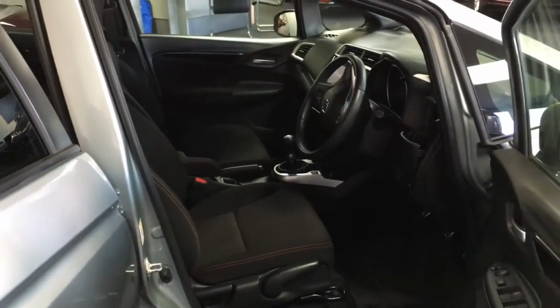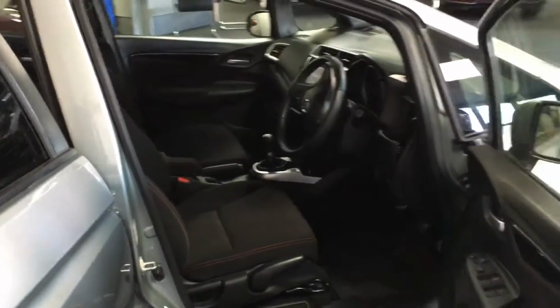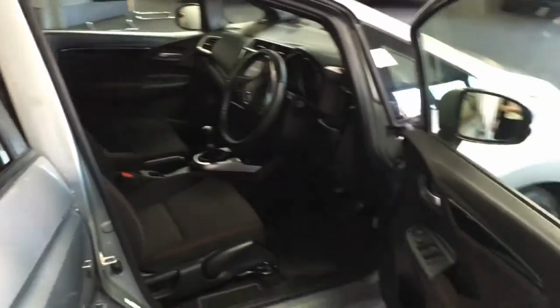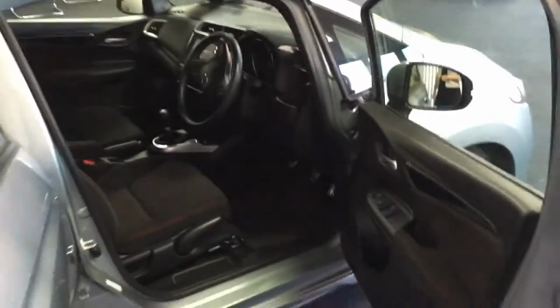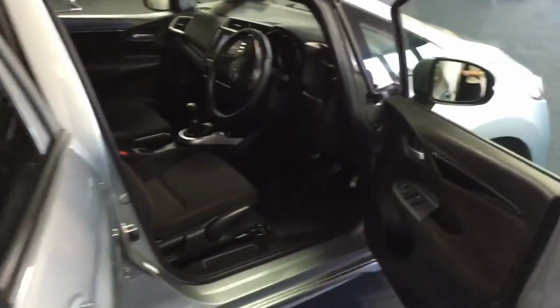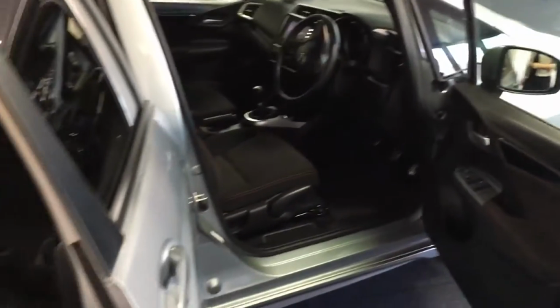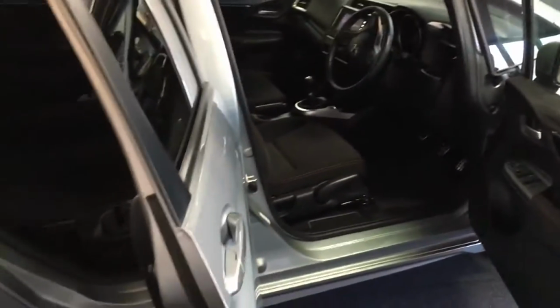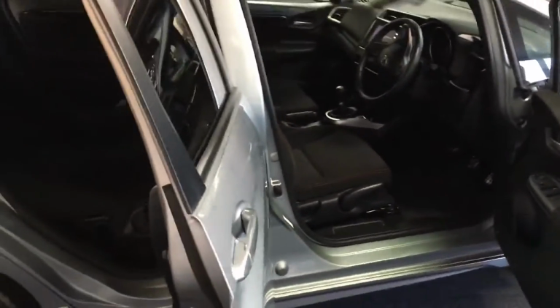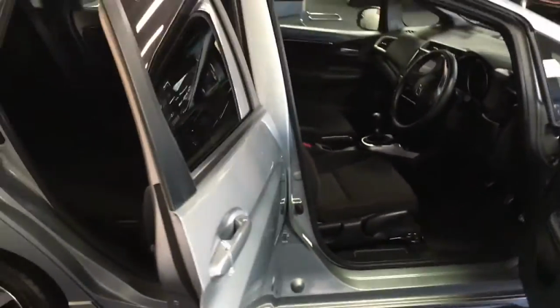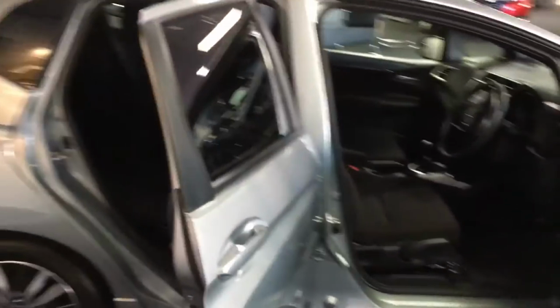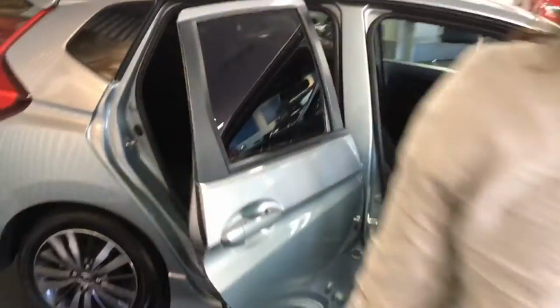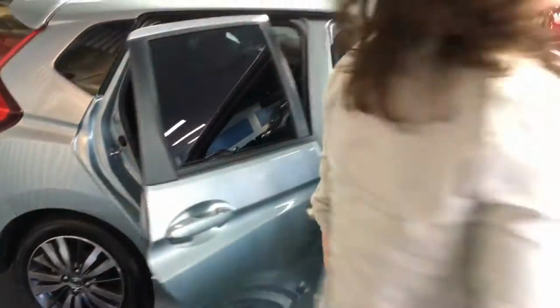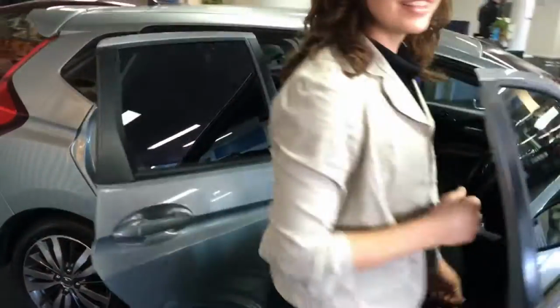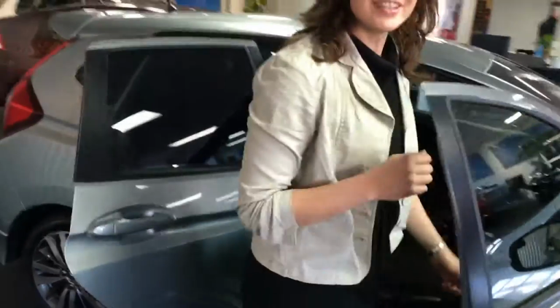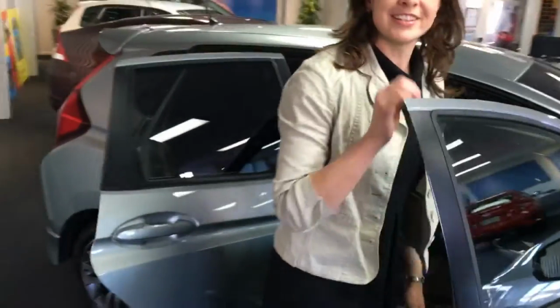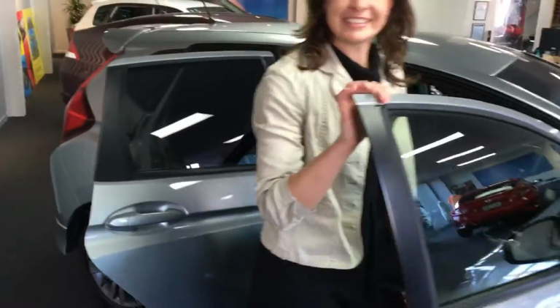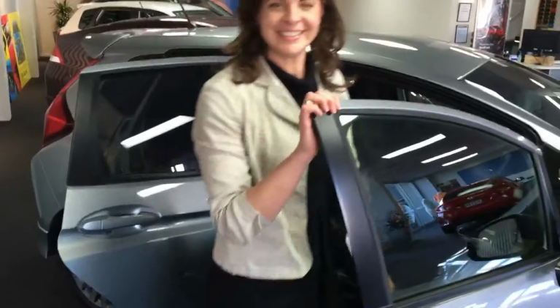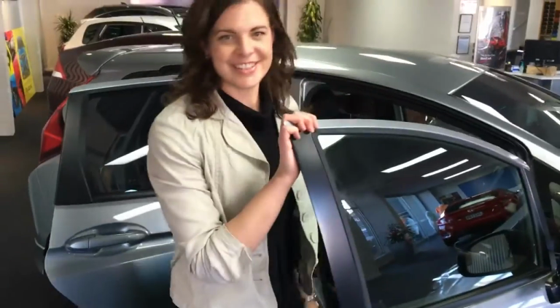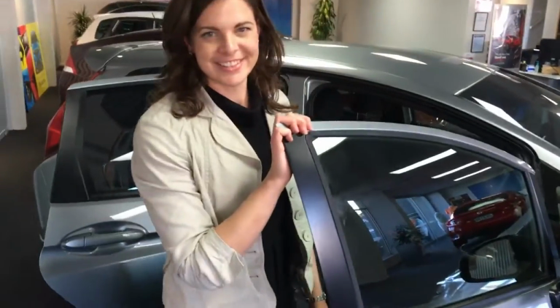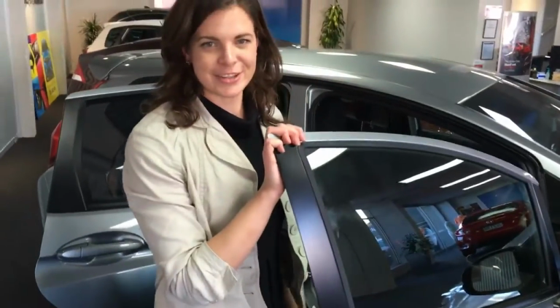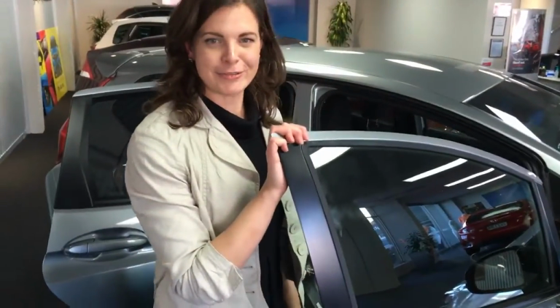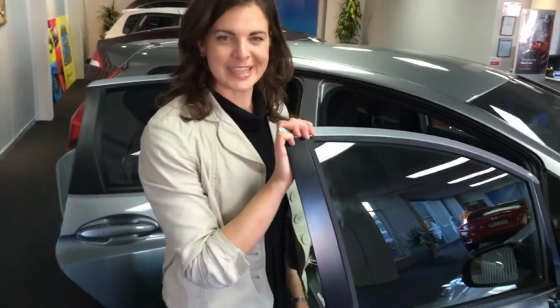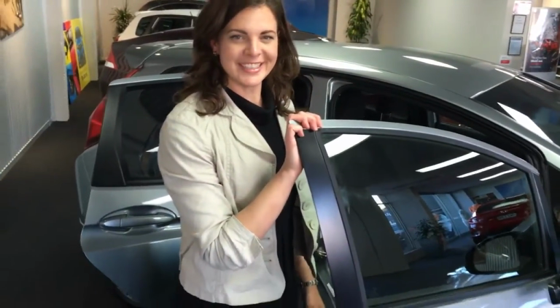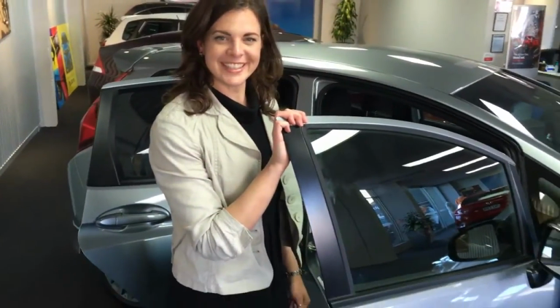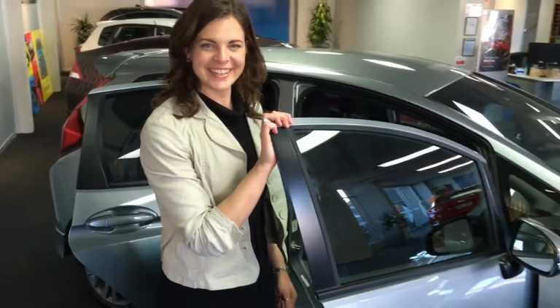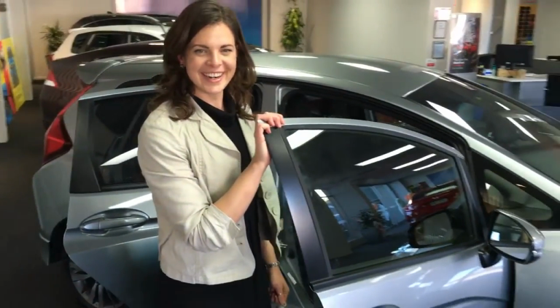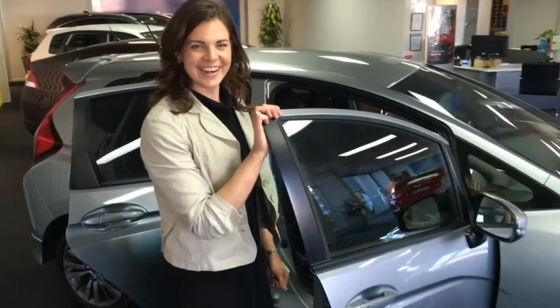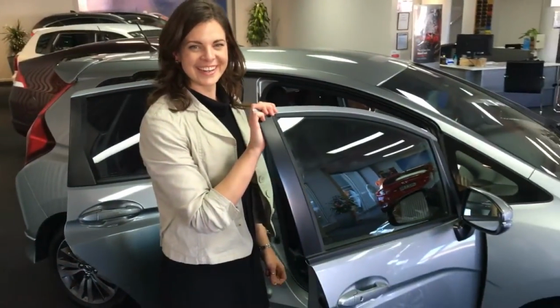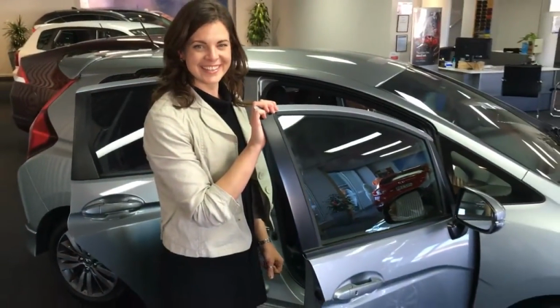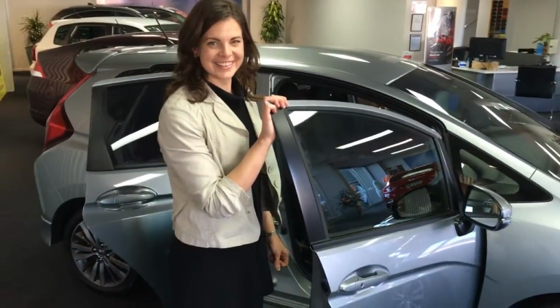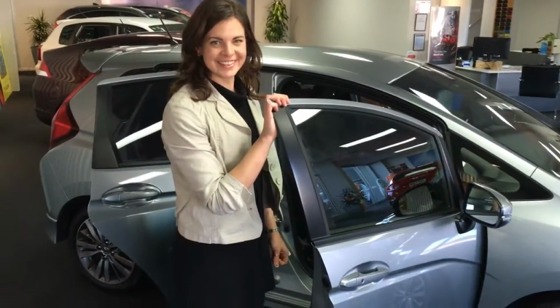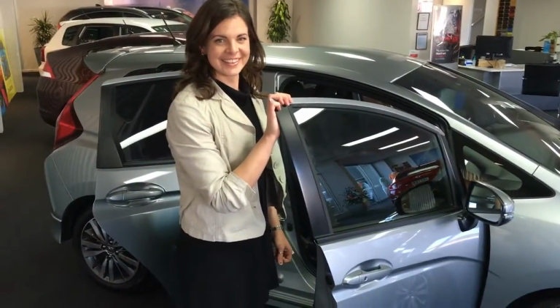And the price? $22,995, folks. So good for a bargain — that is a bargain. Come down and have a test drive.